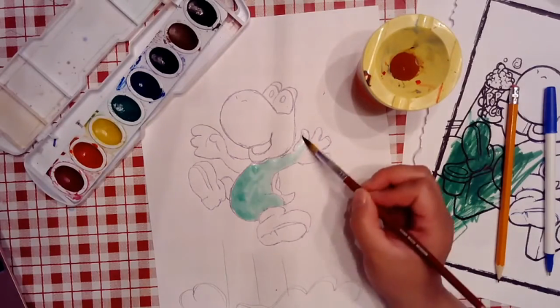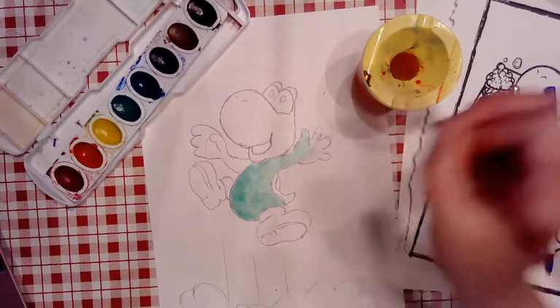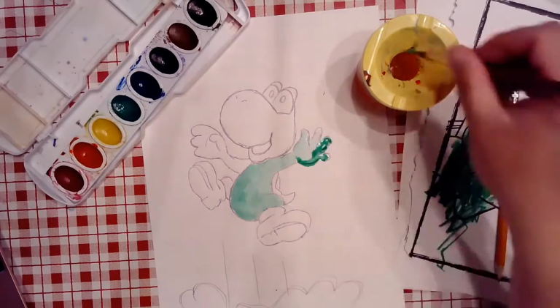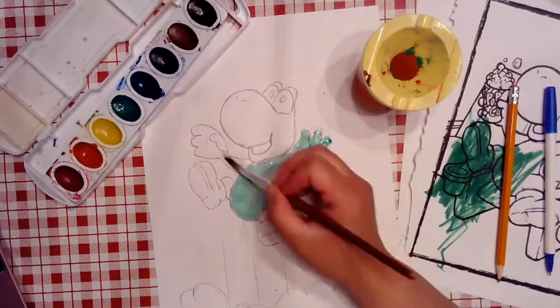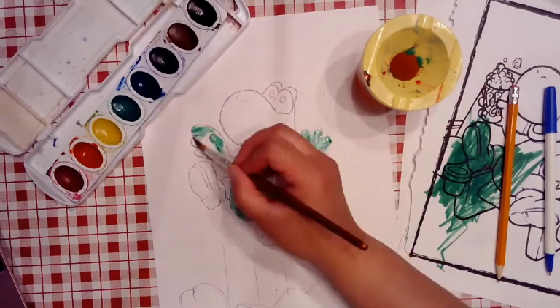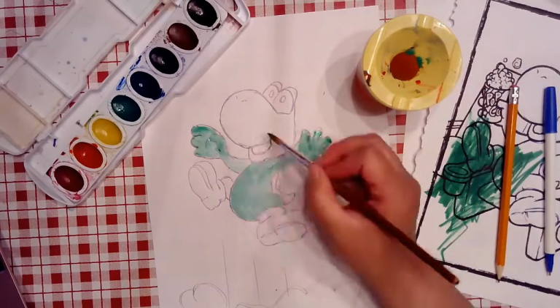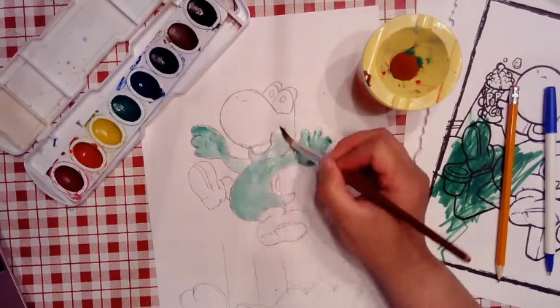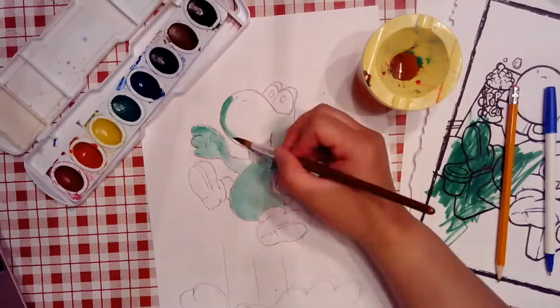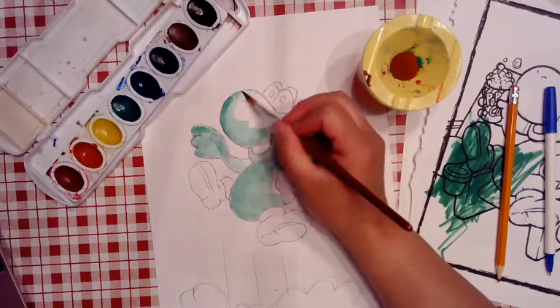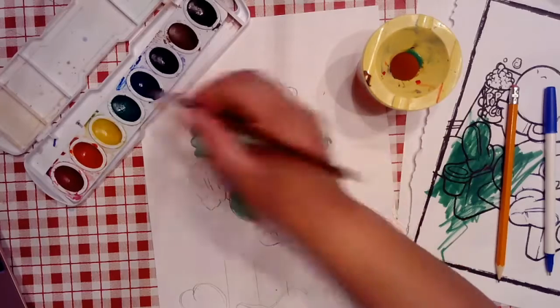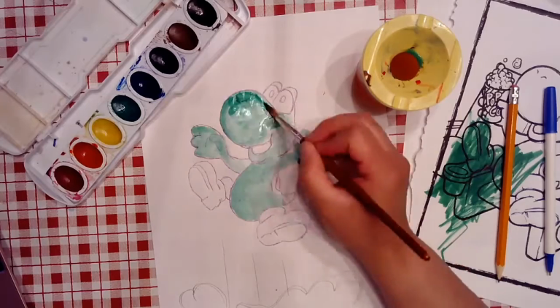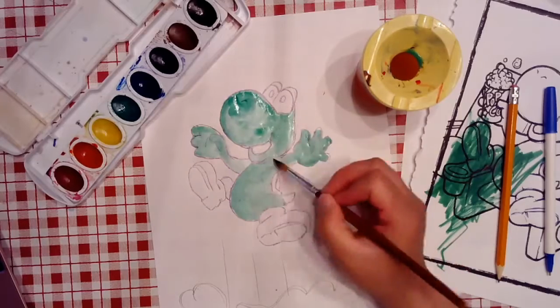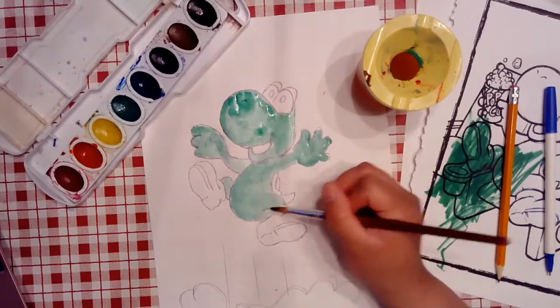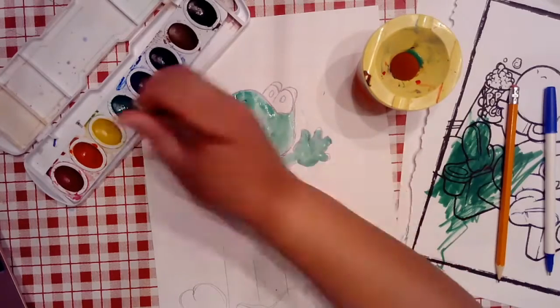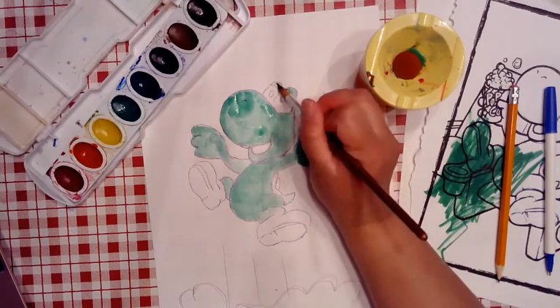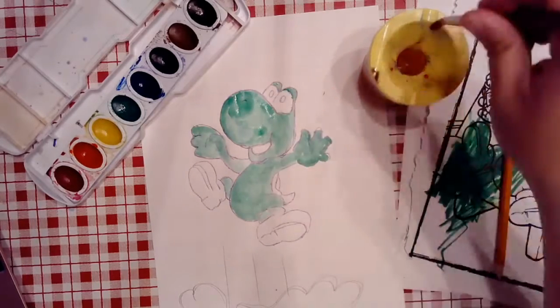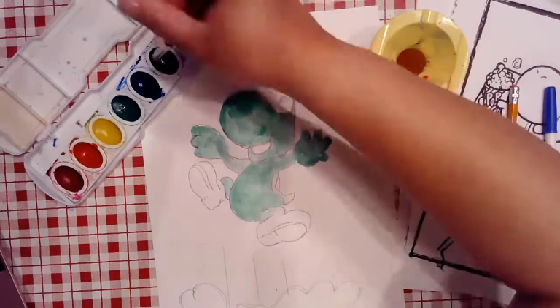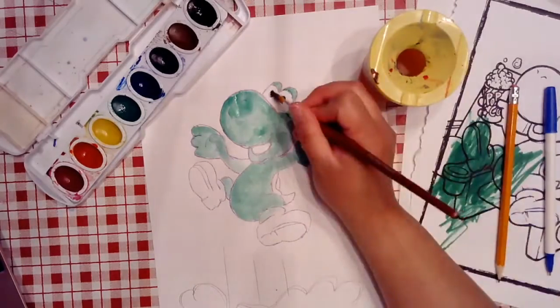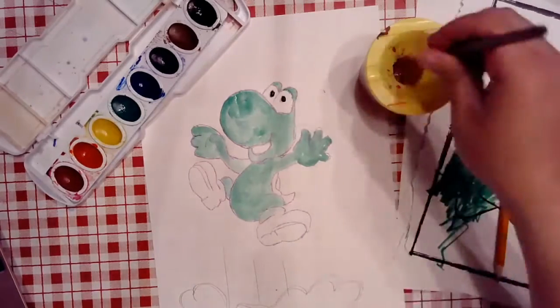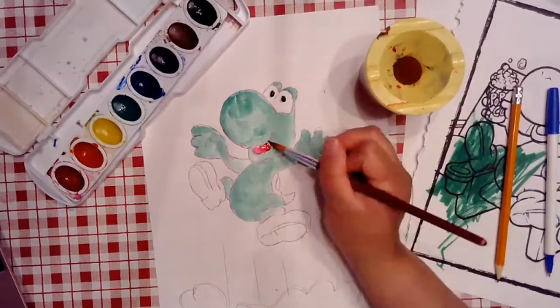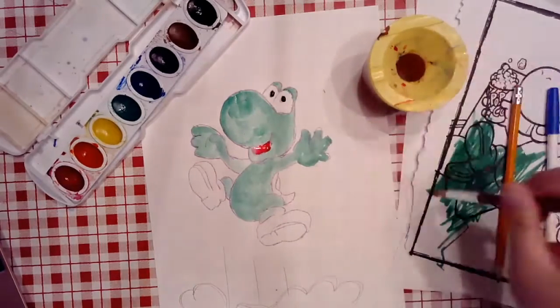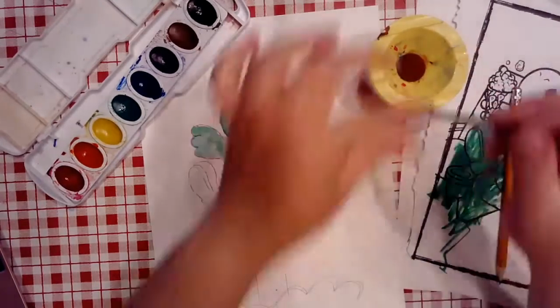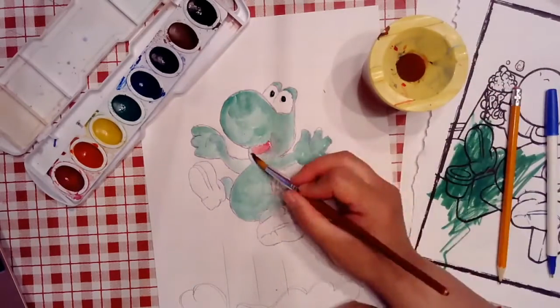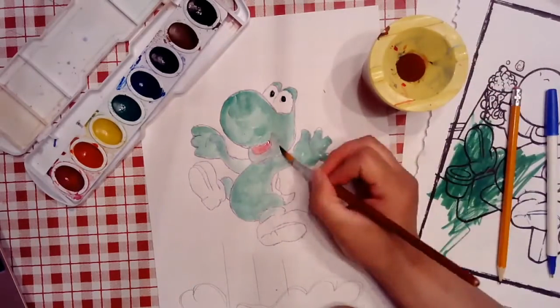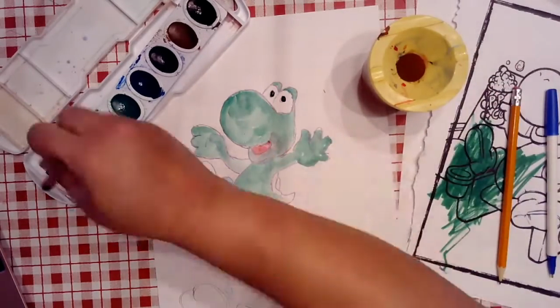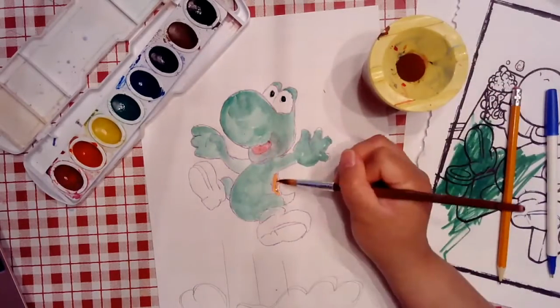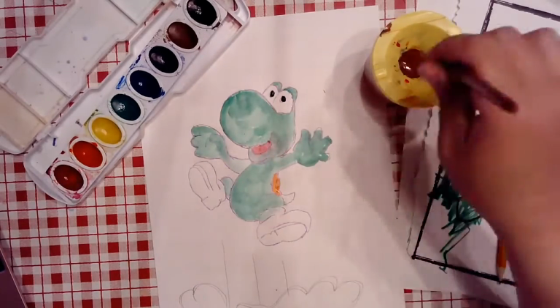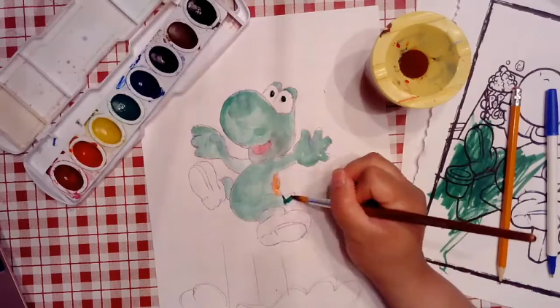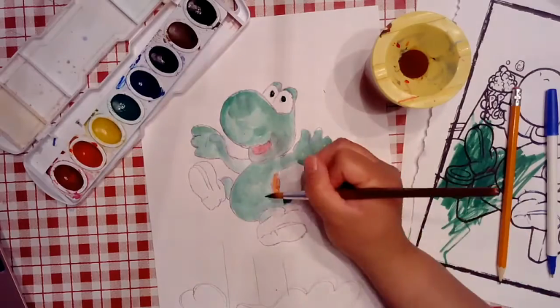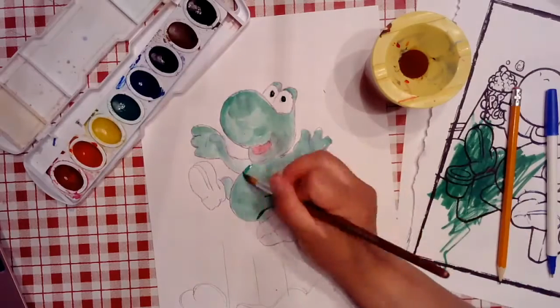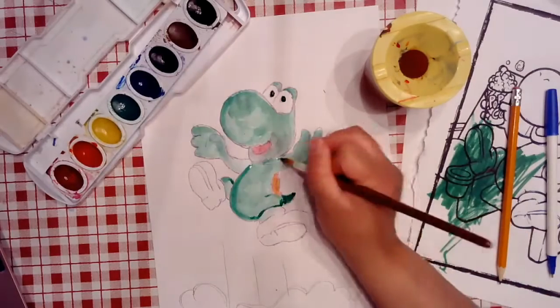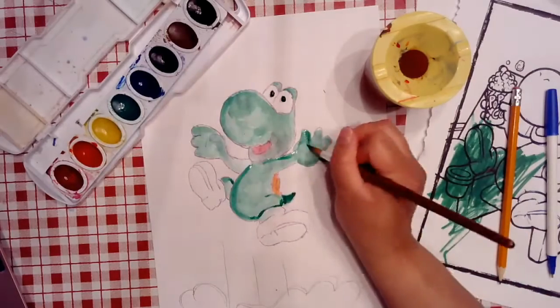I don't want to leave my nice transfer drawing just an incomplete line drawing, and I happen to have some watercolors. So I'll complete this picture by painting it.